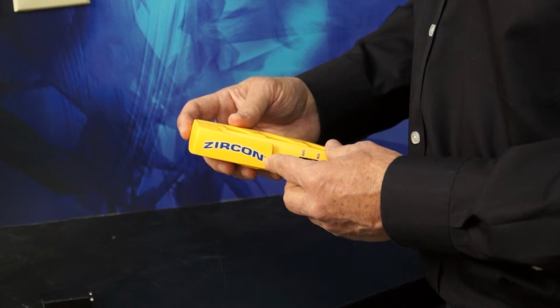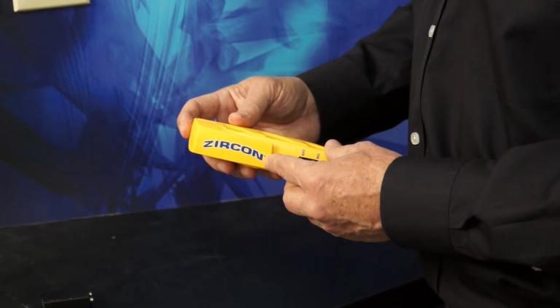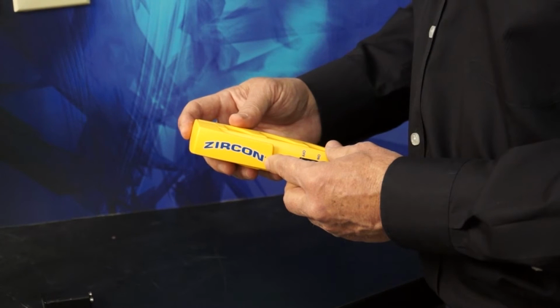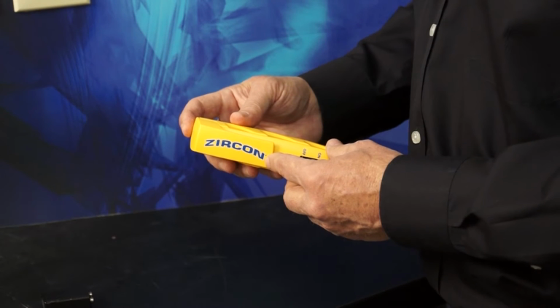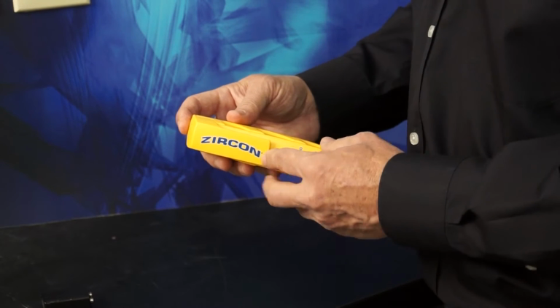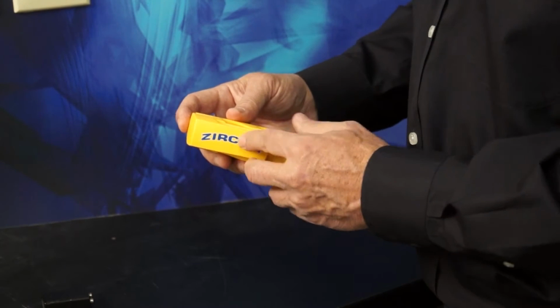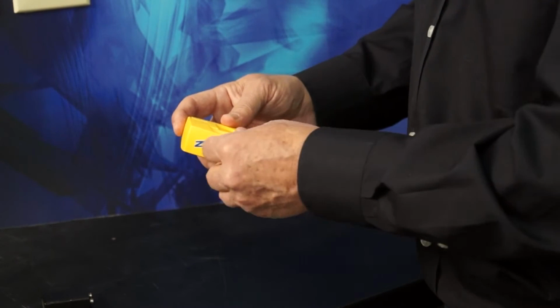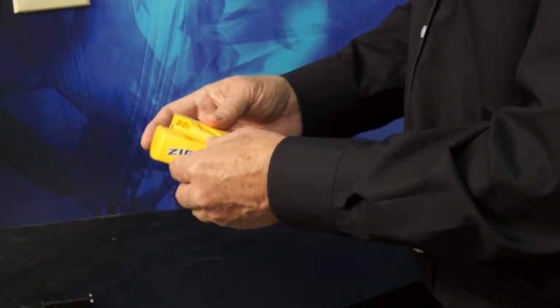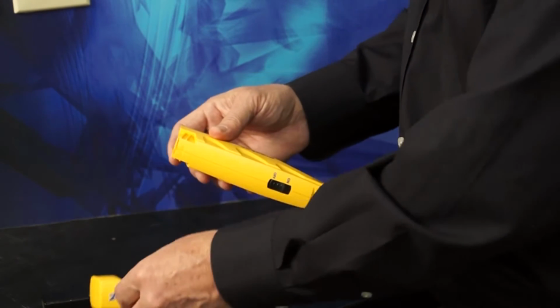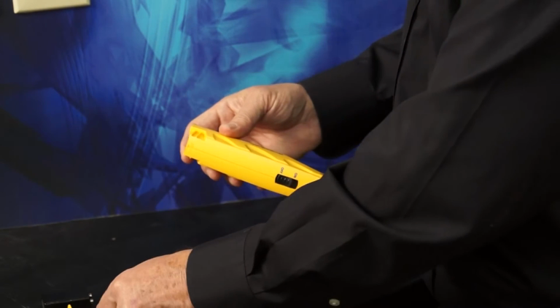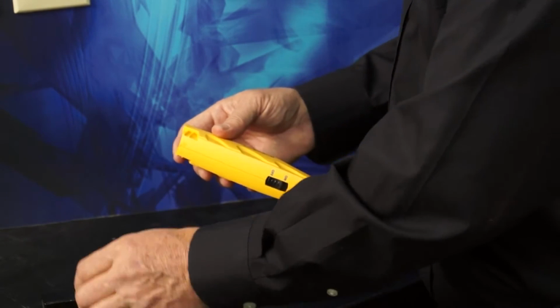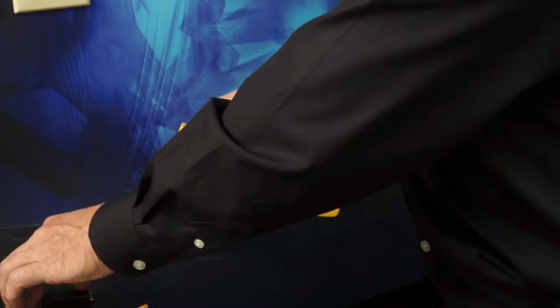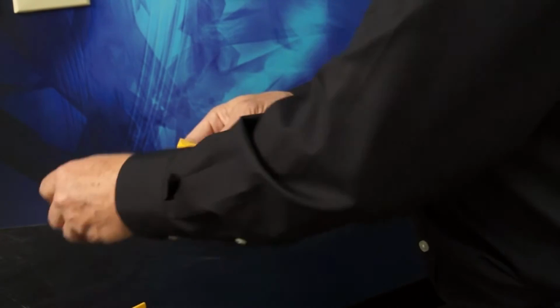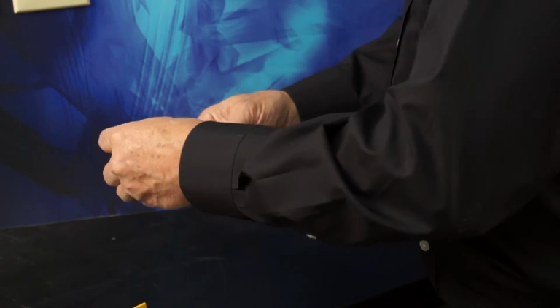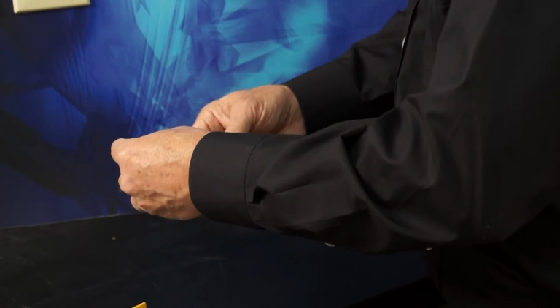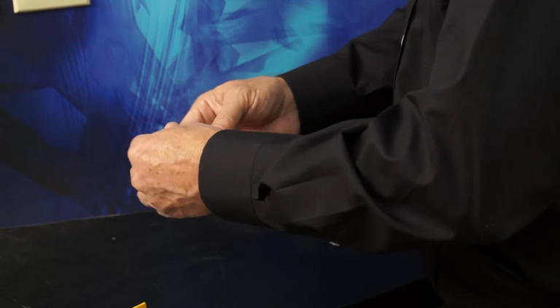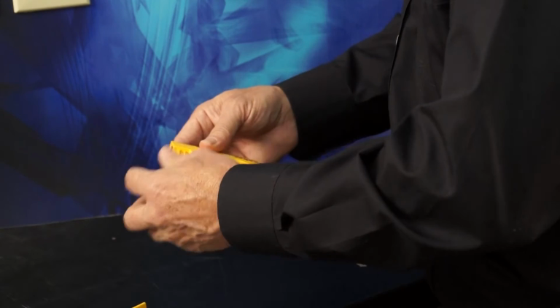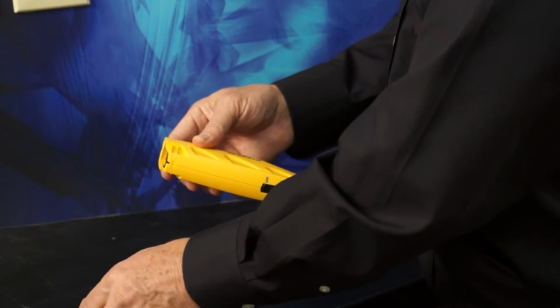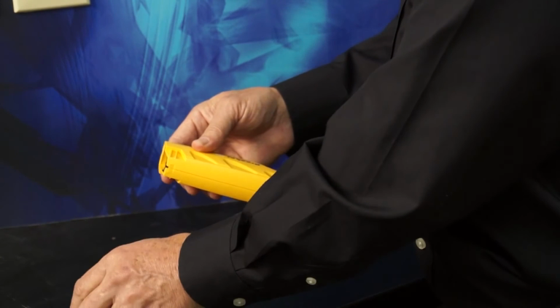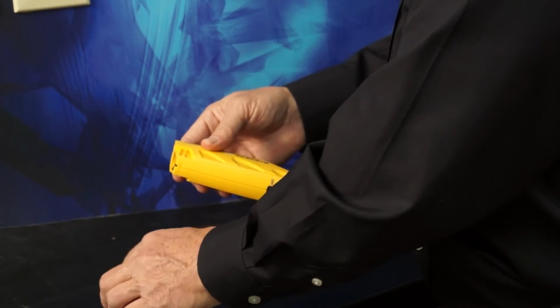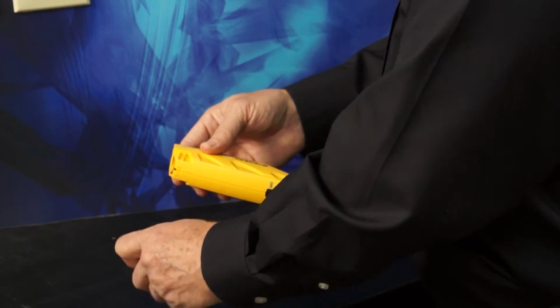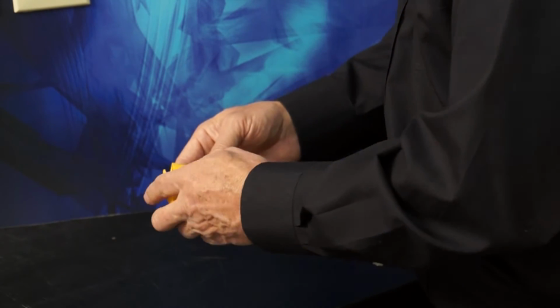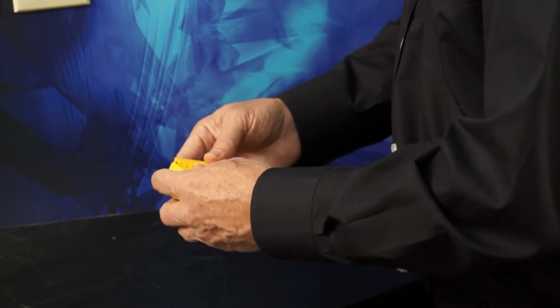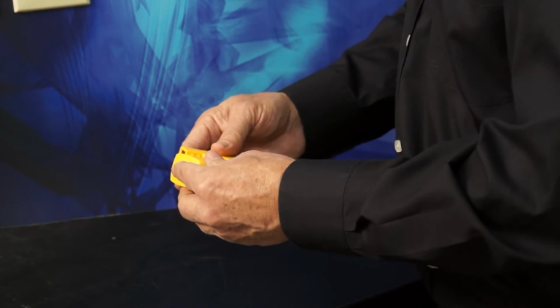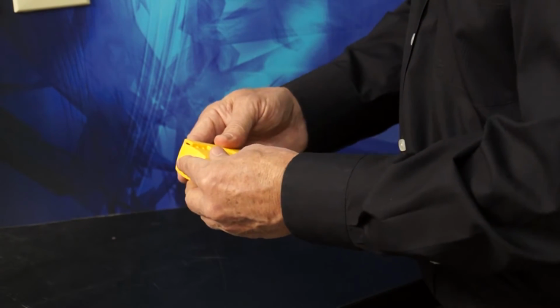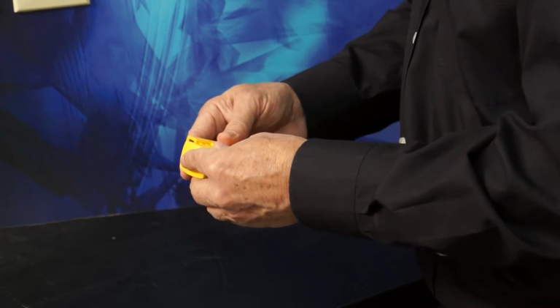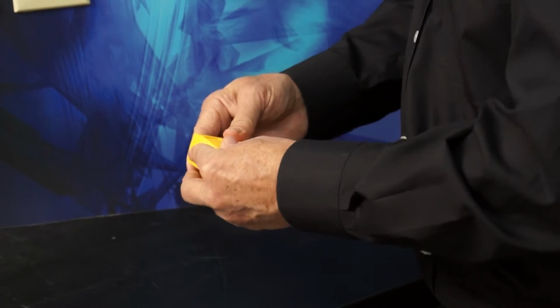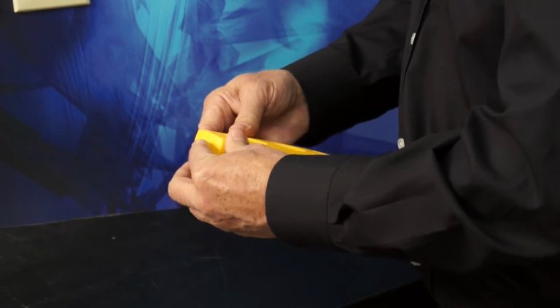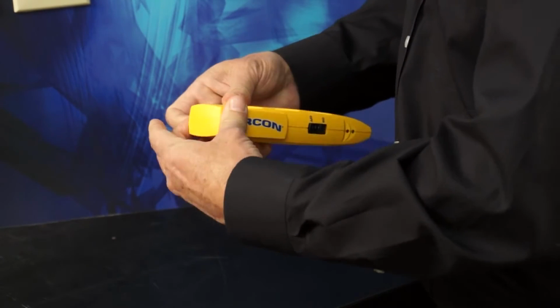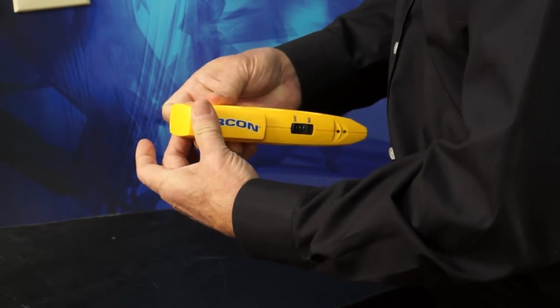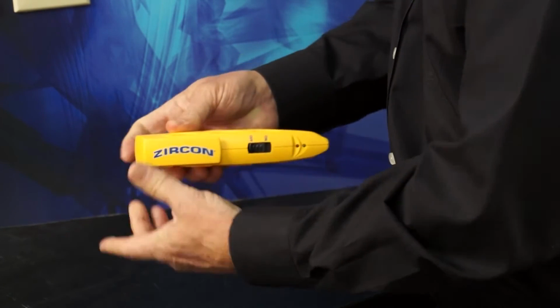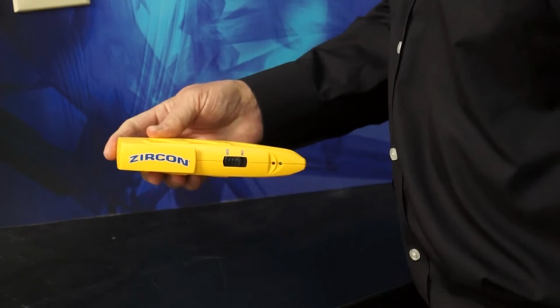To install a battery, remove the belt clip, which is also the battery cover, insert a fresh brand new battery, and then replace the battery cover. Snap it into place.